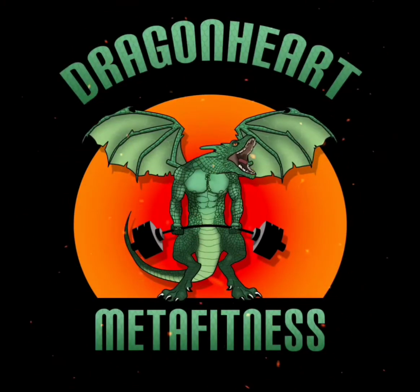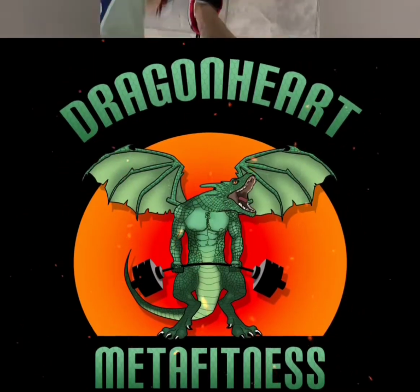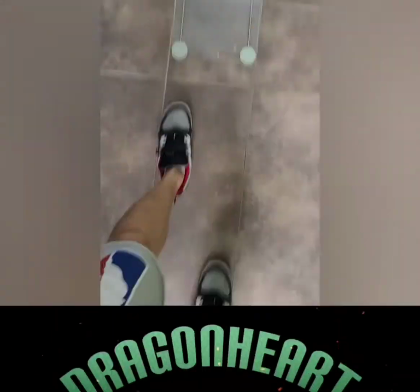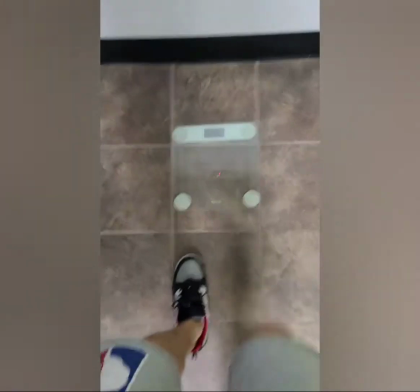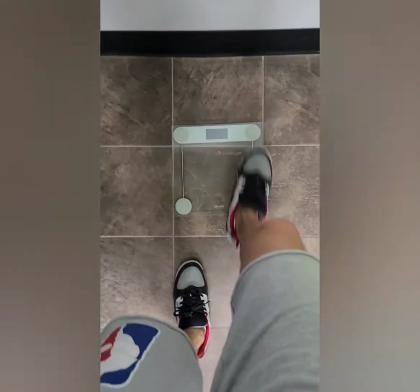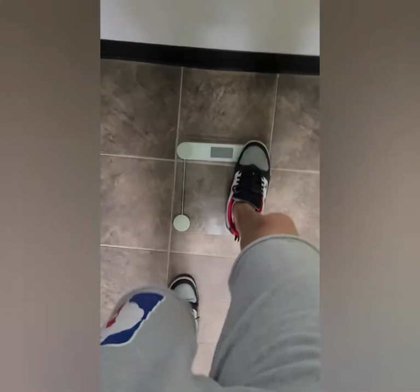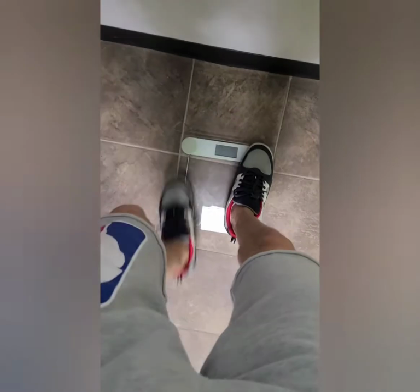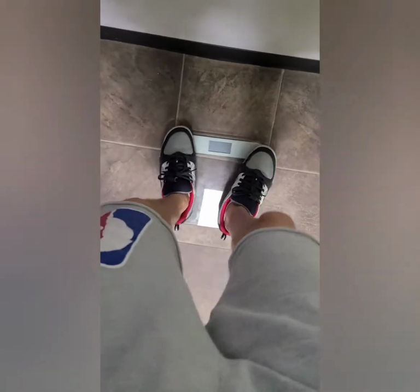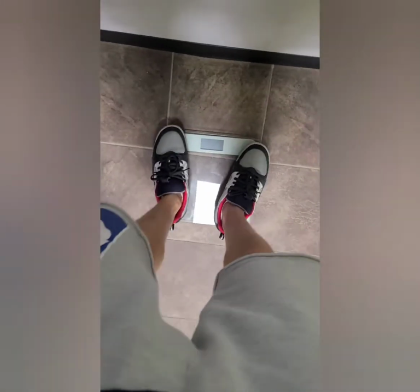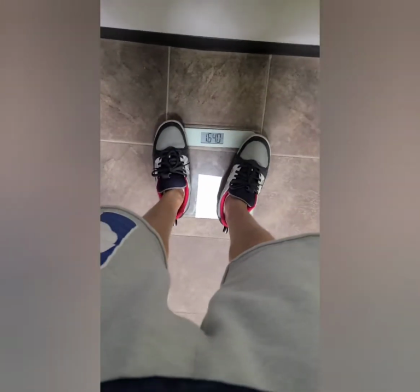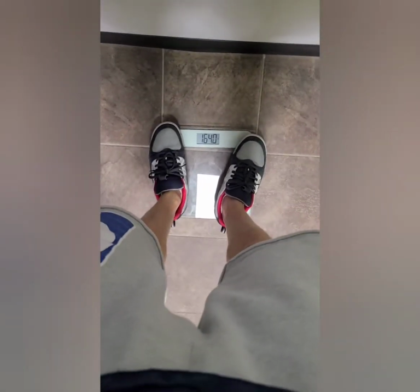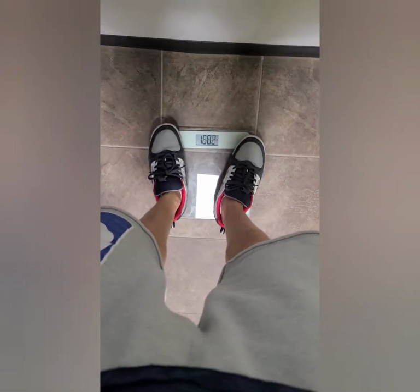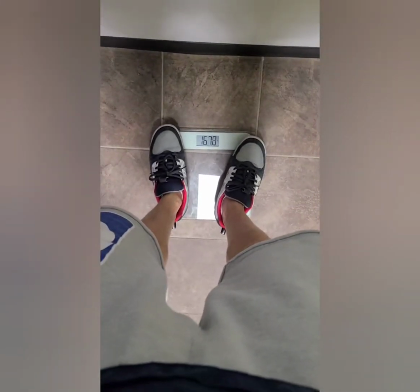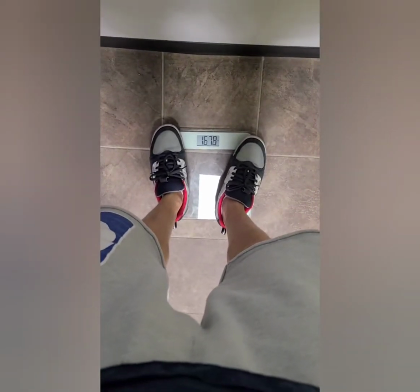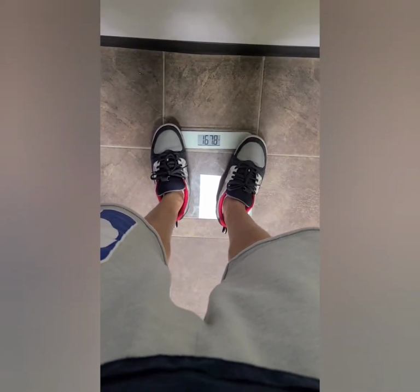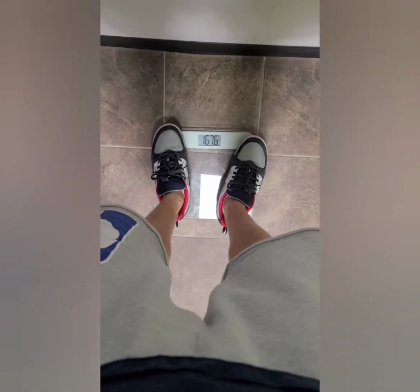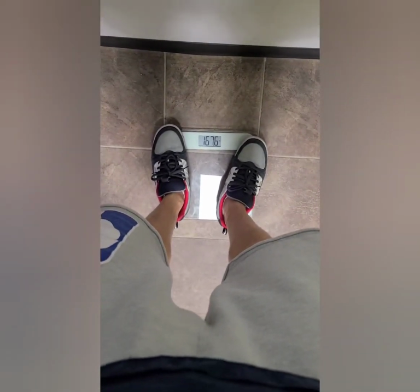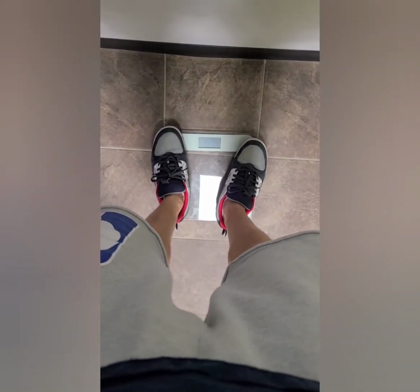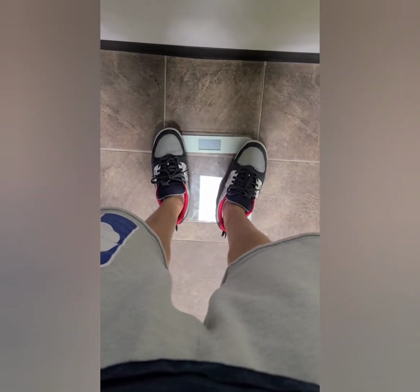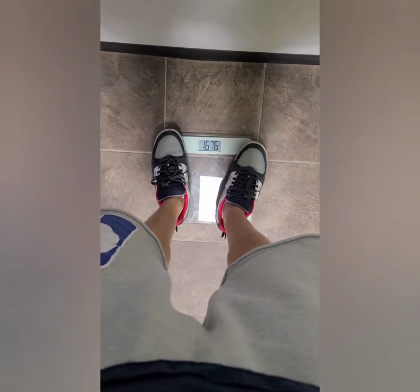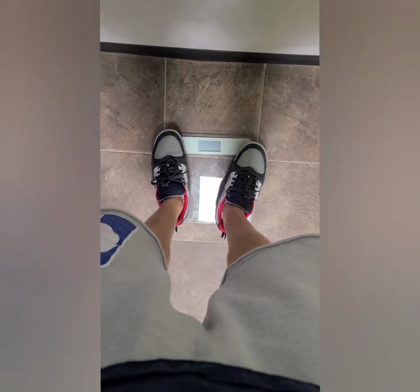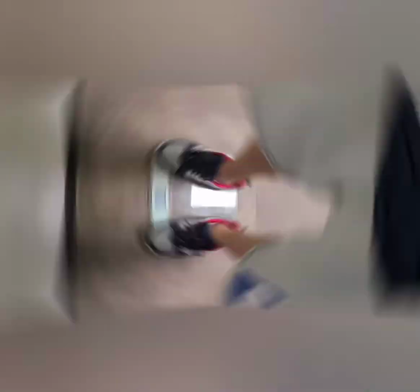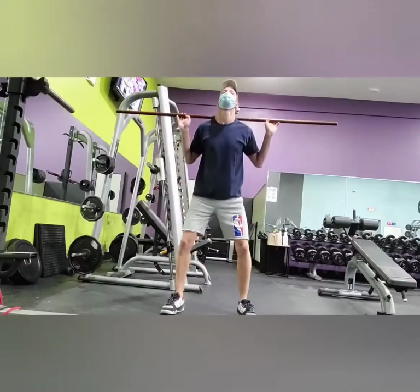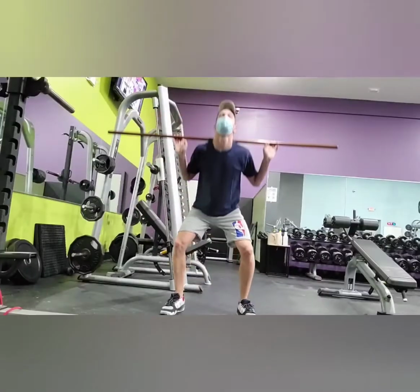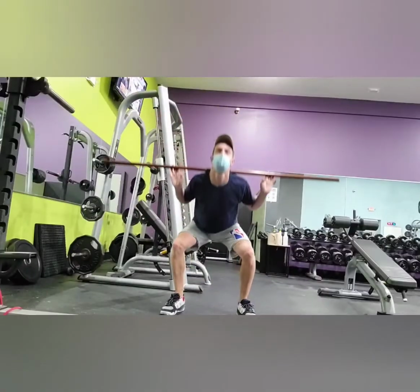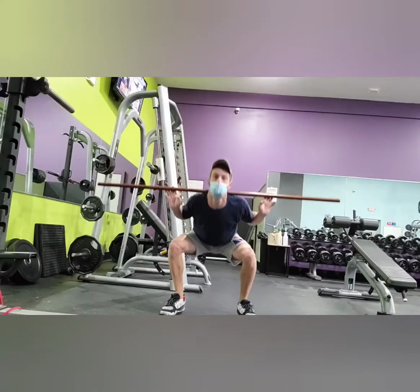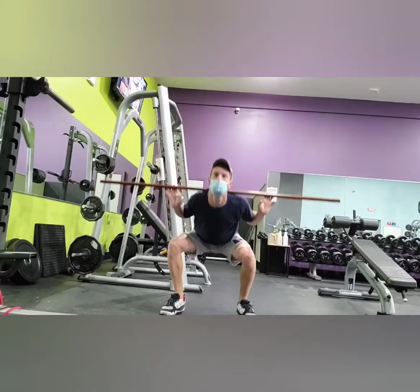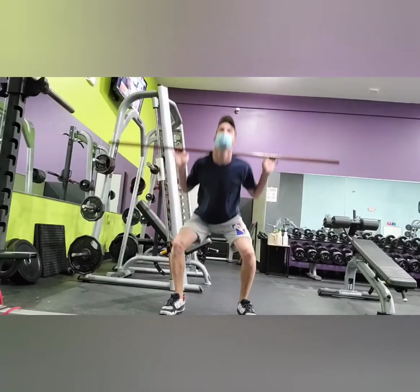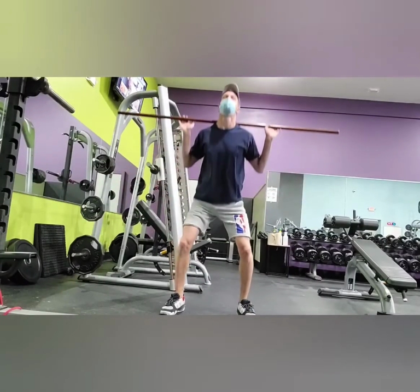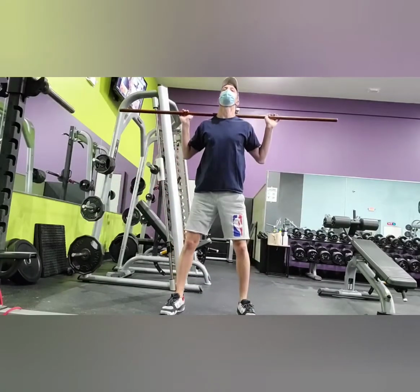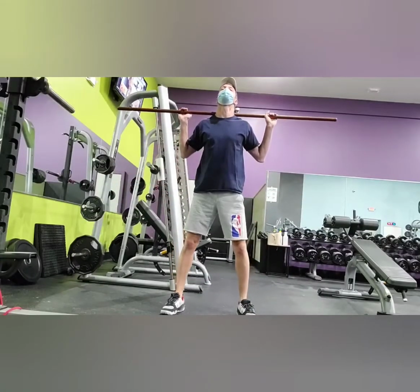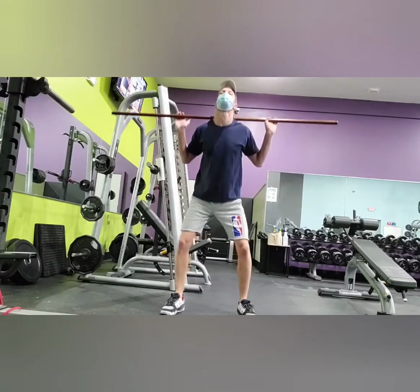Welcome to episode 3 of the bulking series by Dragonheart Metafitness. Weighing in this morning at 167.6 pounds — a 0.8 pound increase since last week.